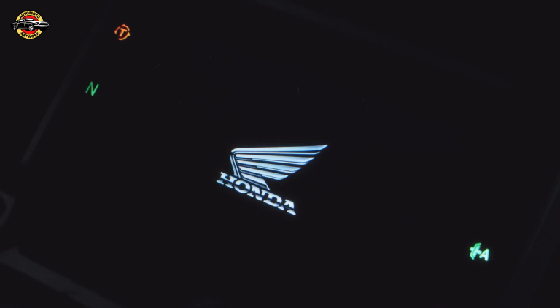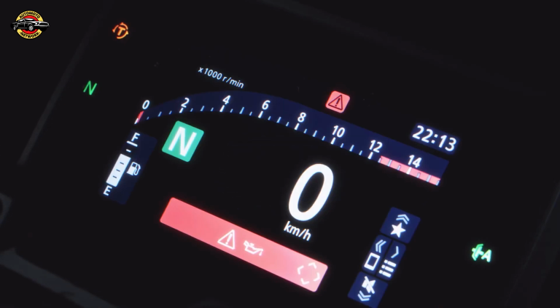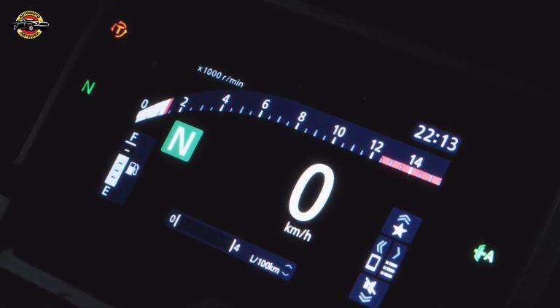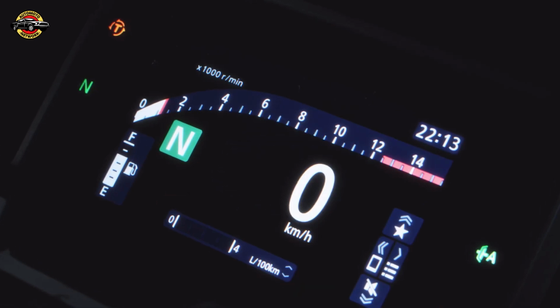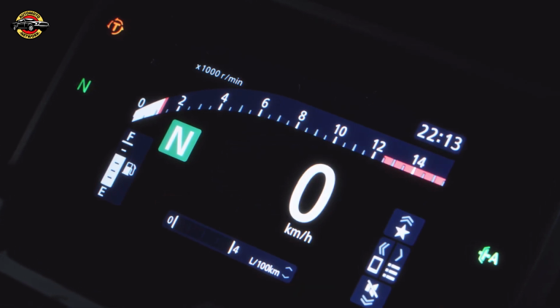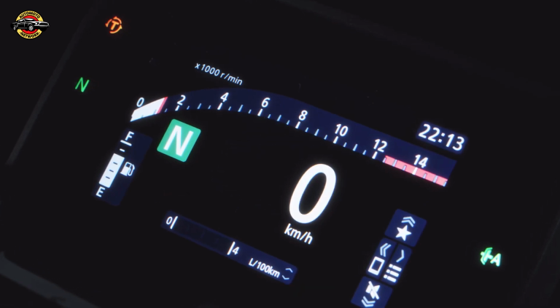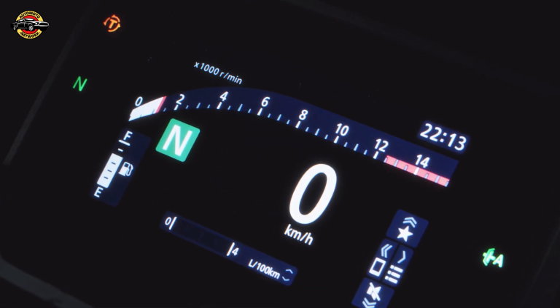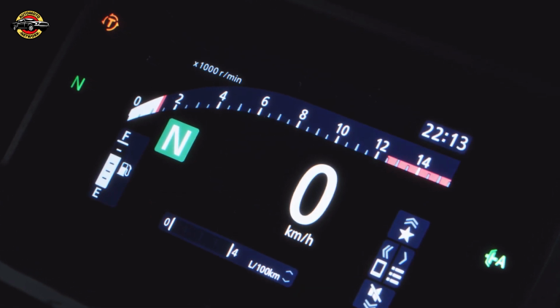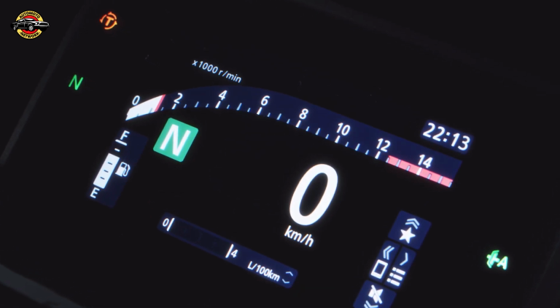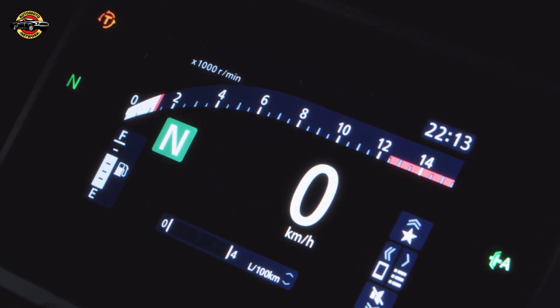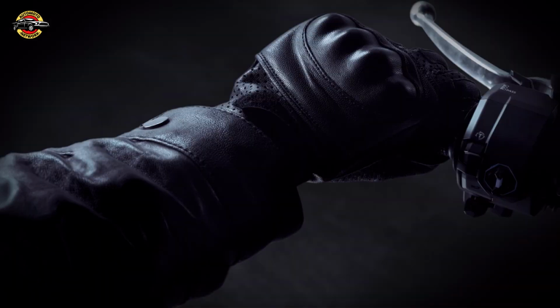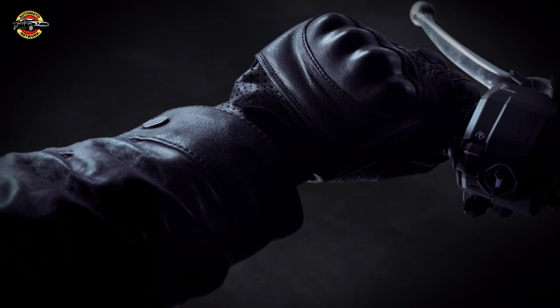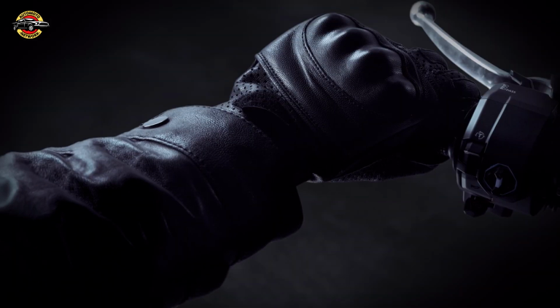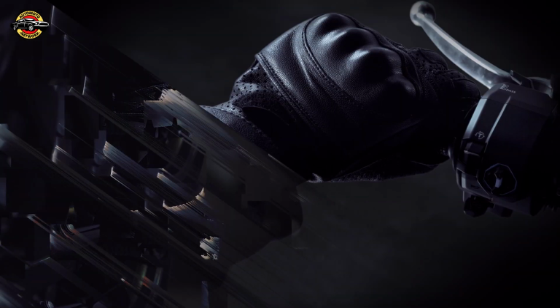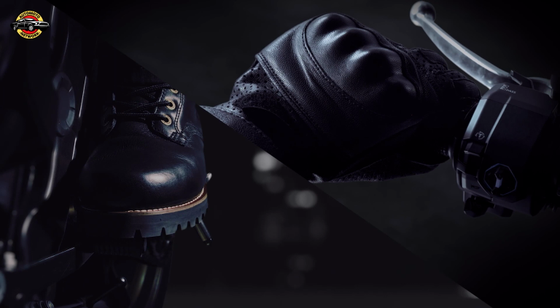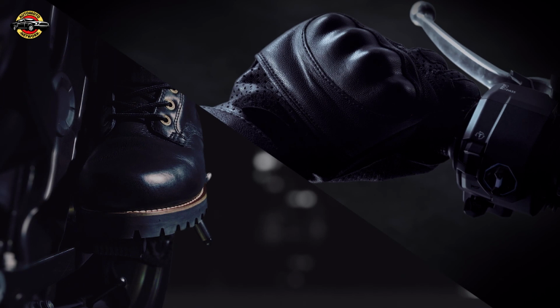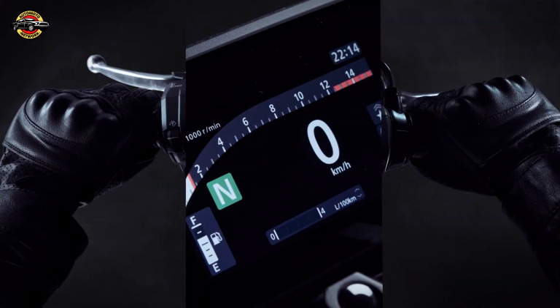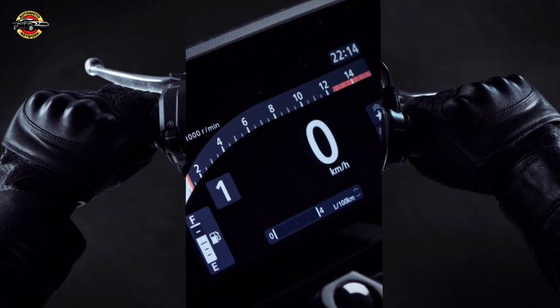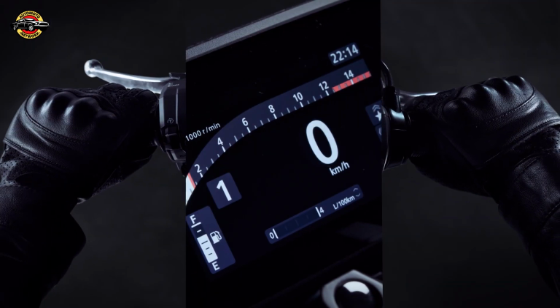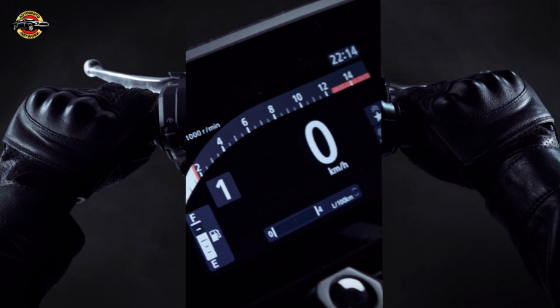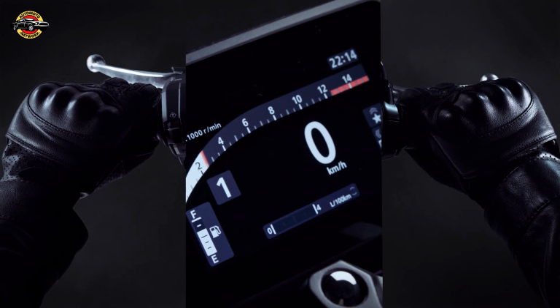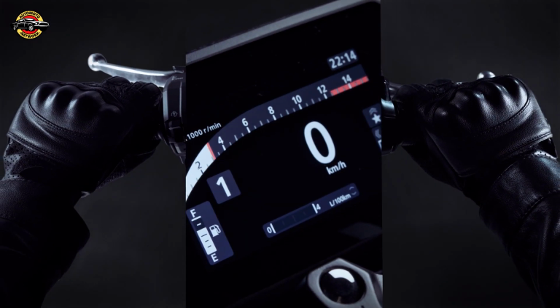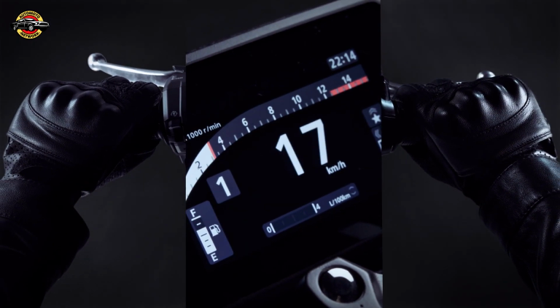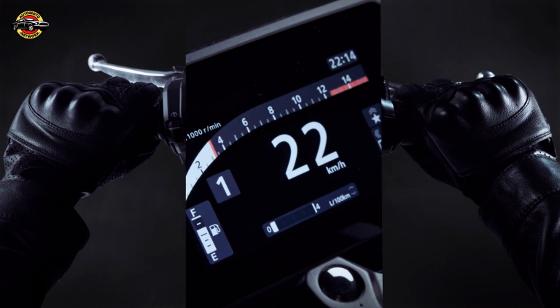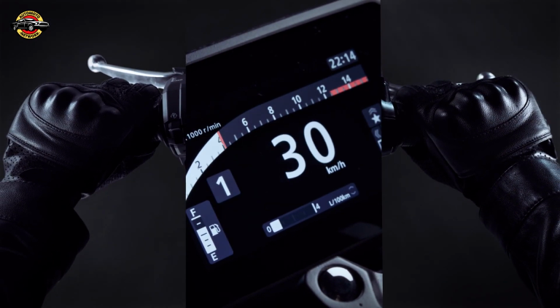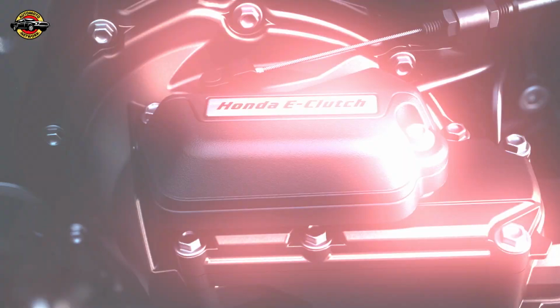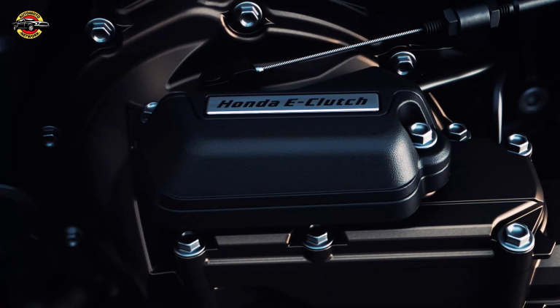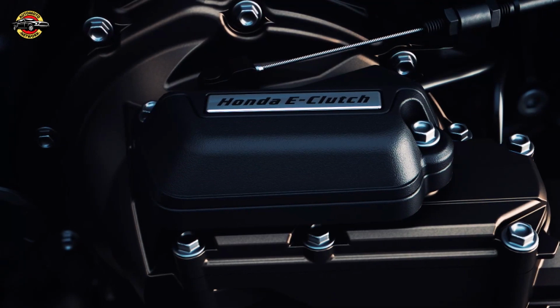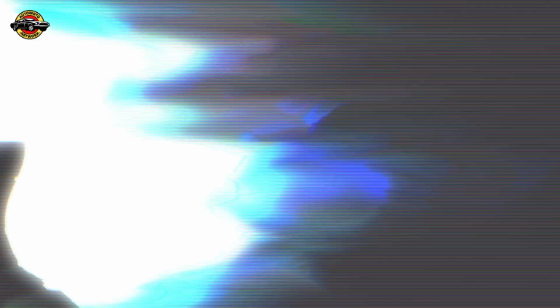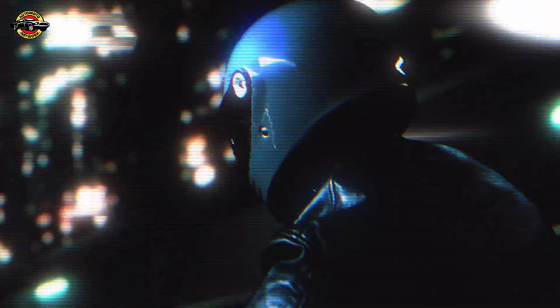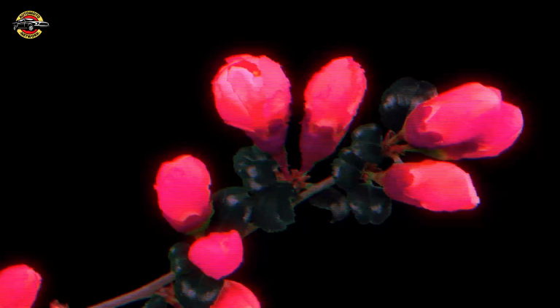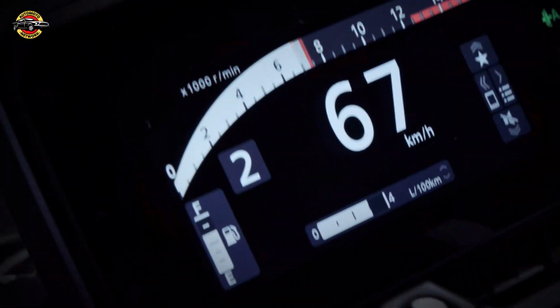The technology is designed with safety in mind as well. If it detects the motorcycle is in a high gear at a certain speed, it will advise the rider to downshift through a symbol on the instrument panel.